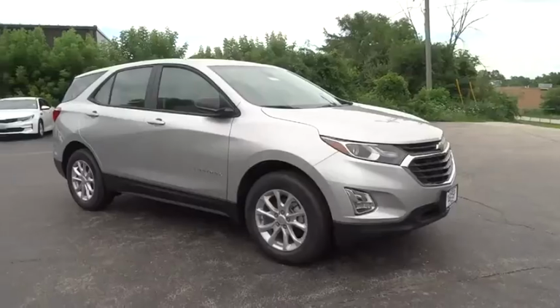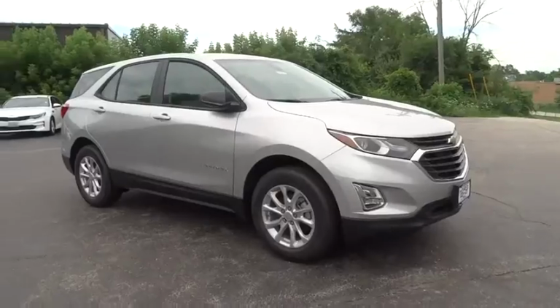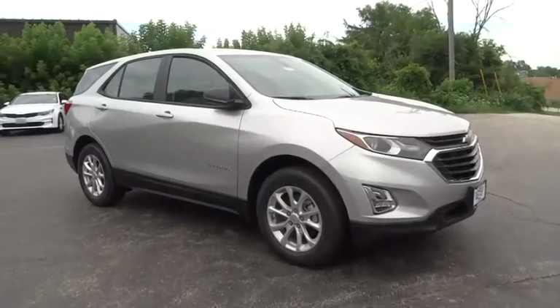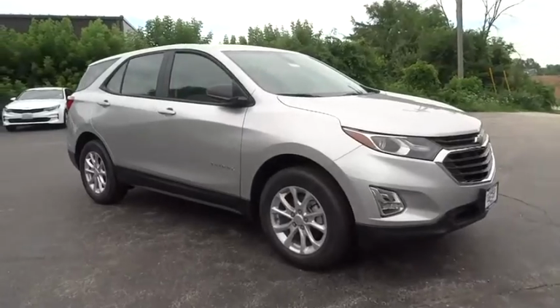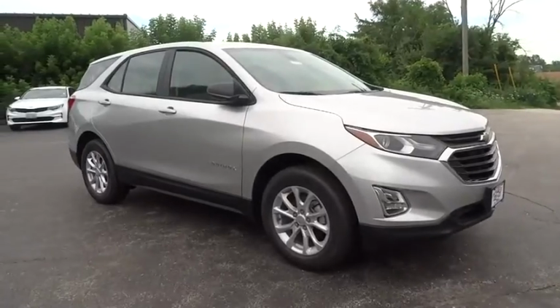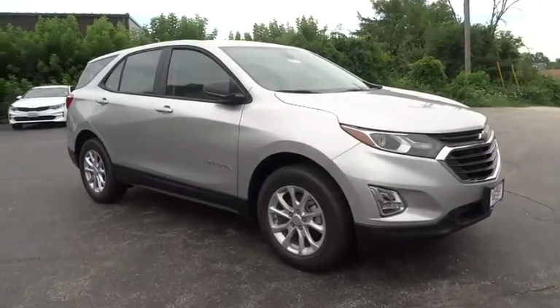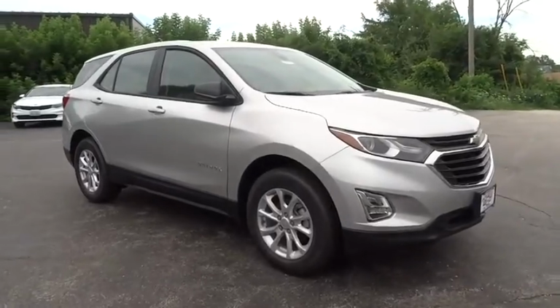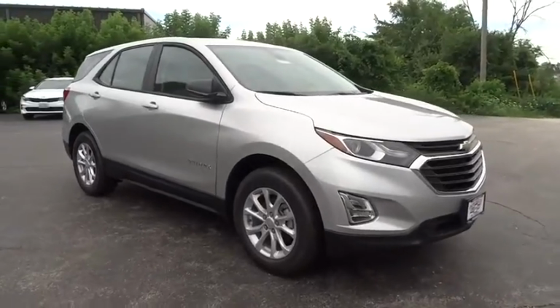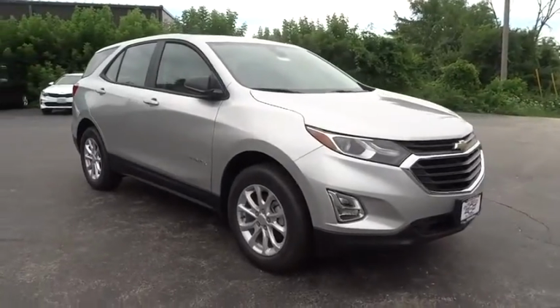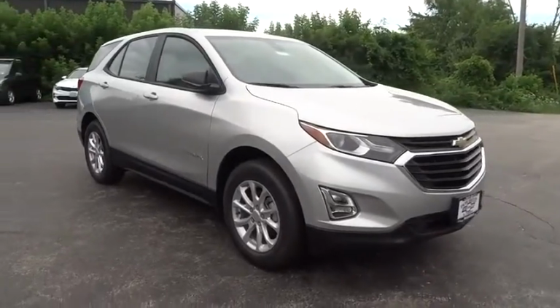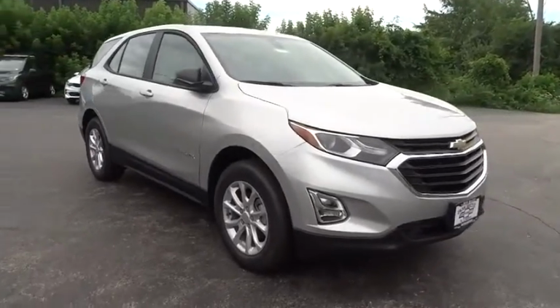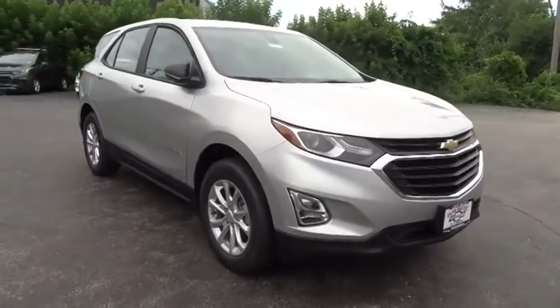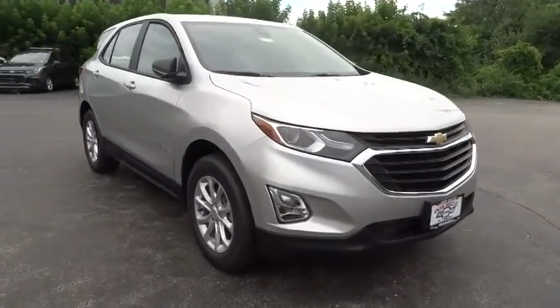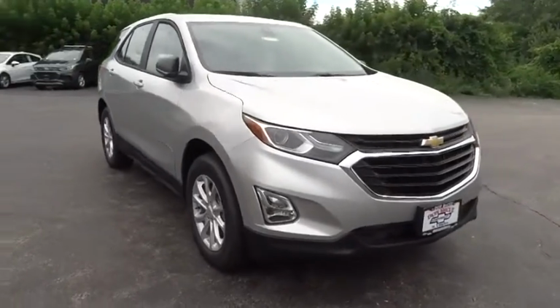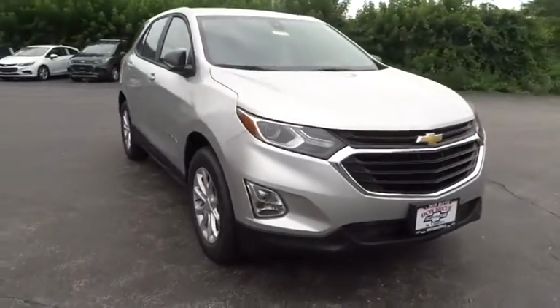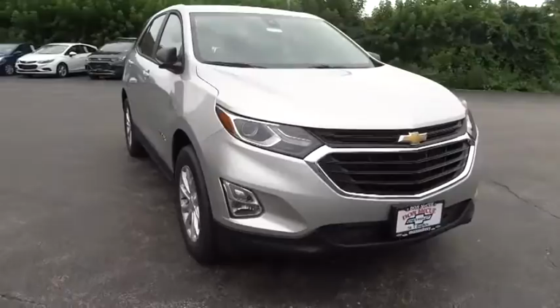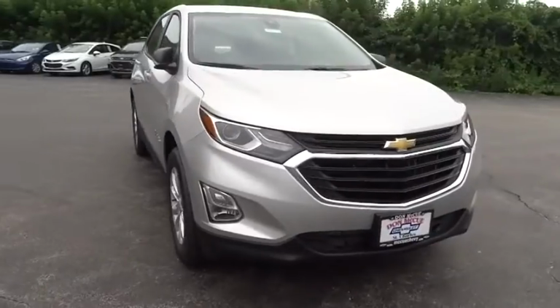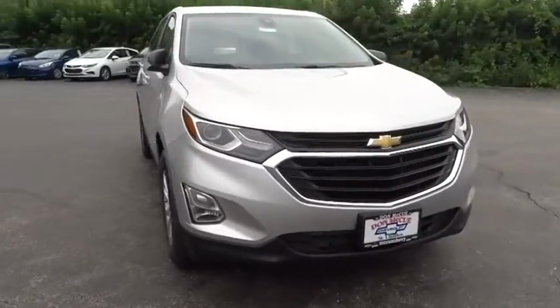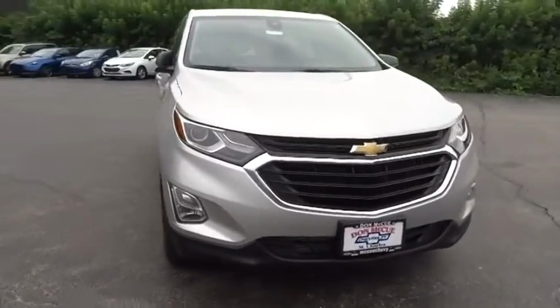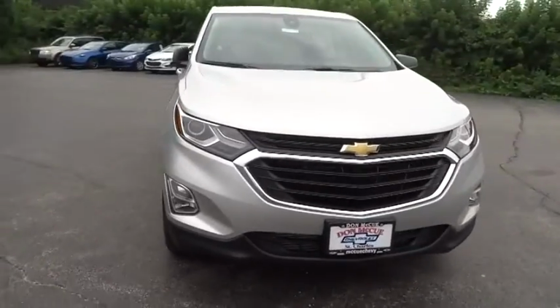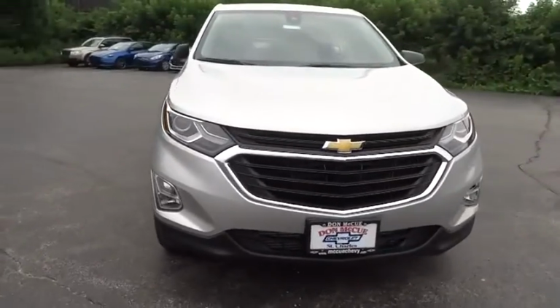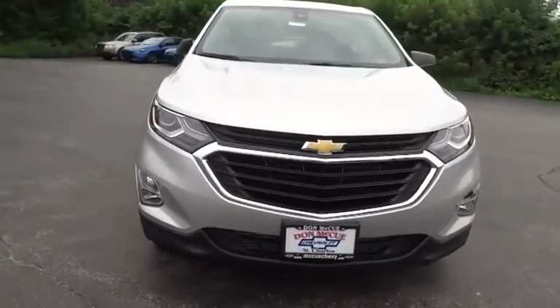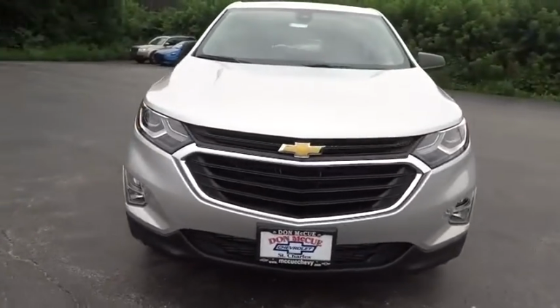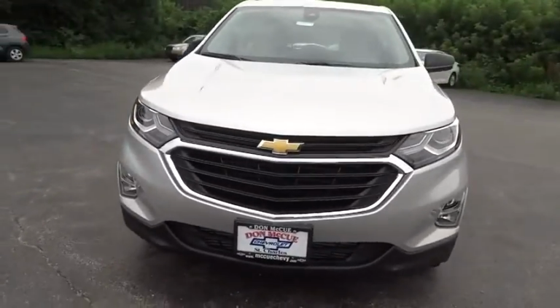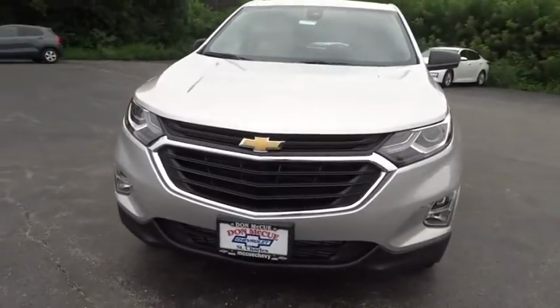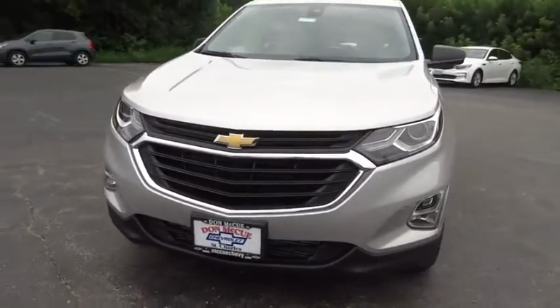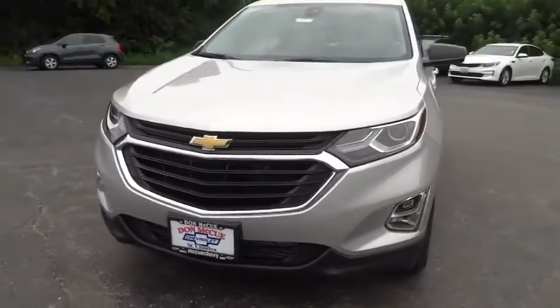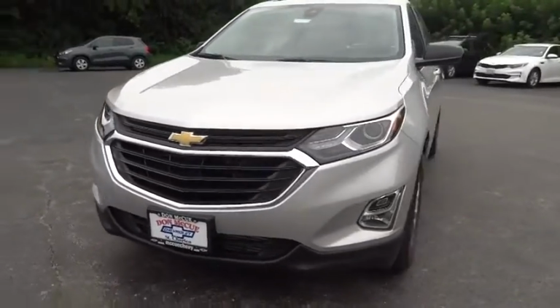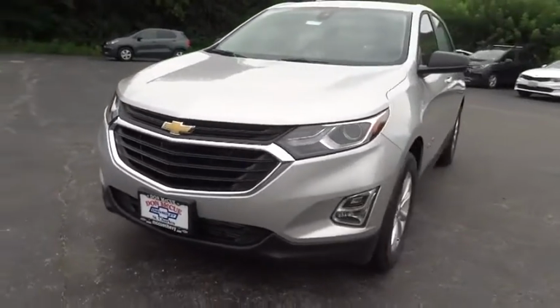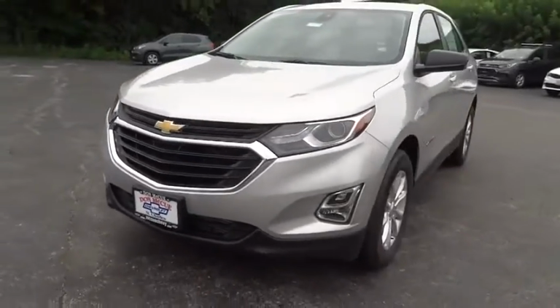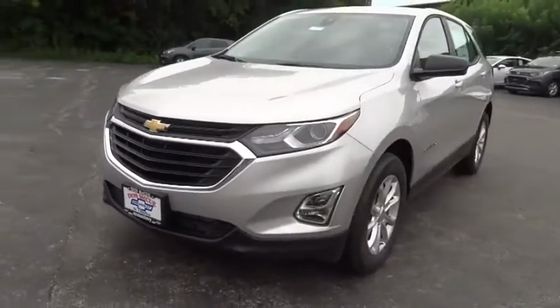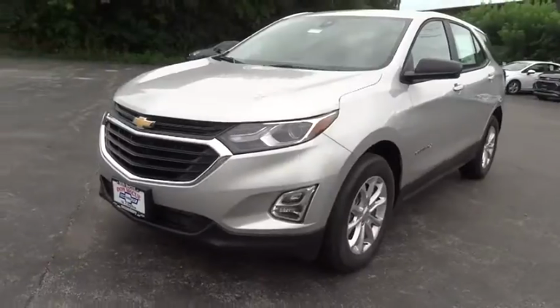Make a great choice today with the 2020 Chevrolet Equinox. Fuel efficiency, safety, and value equals the Chevy Equinox. Here are some of this vehicle's great options.